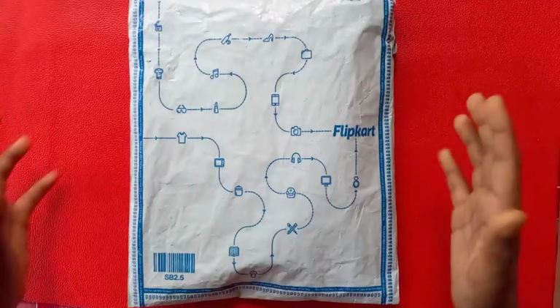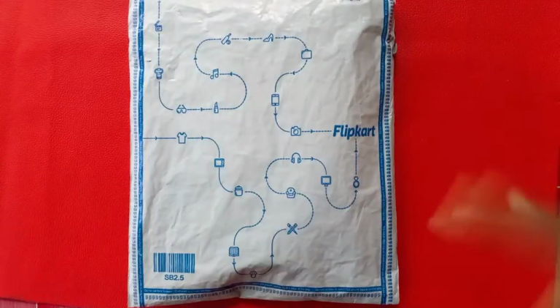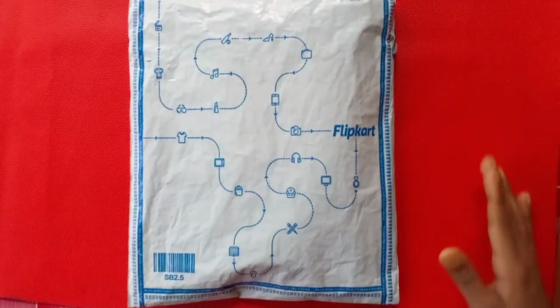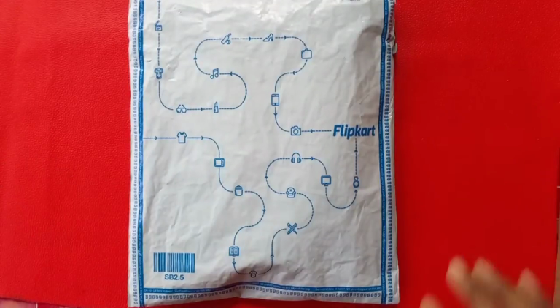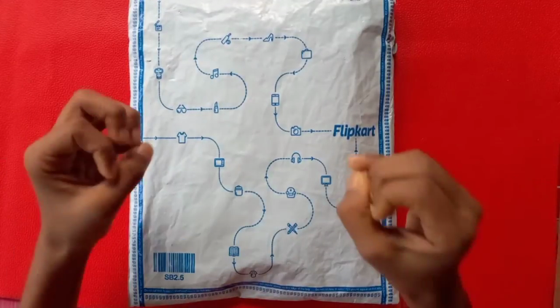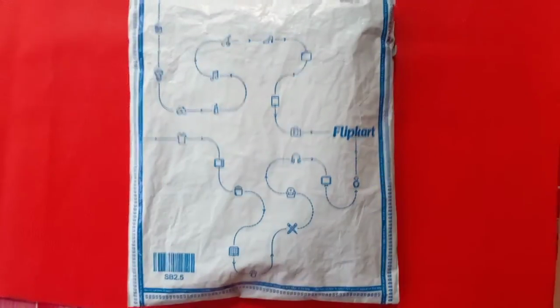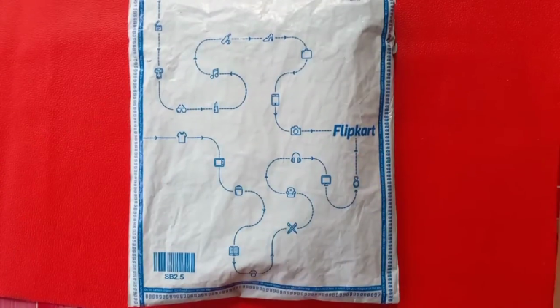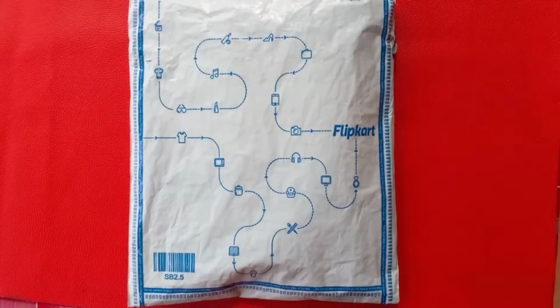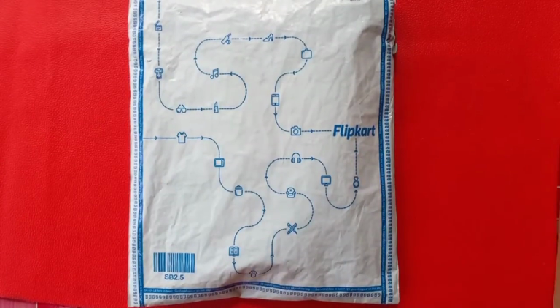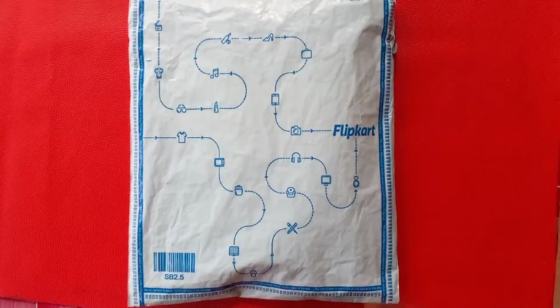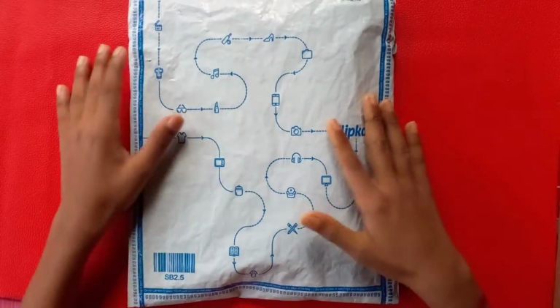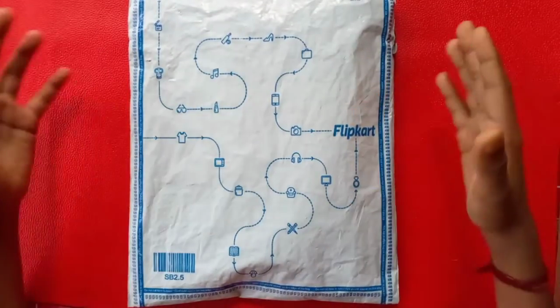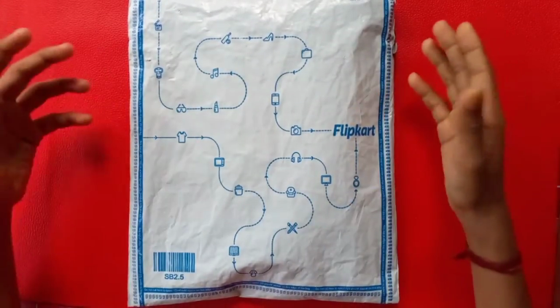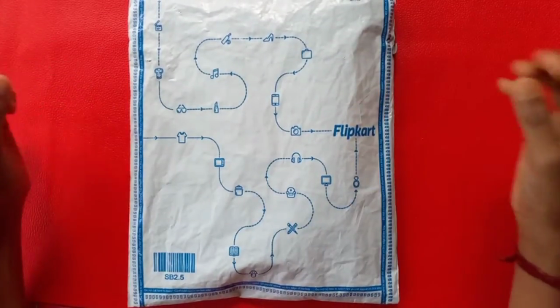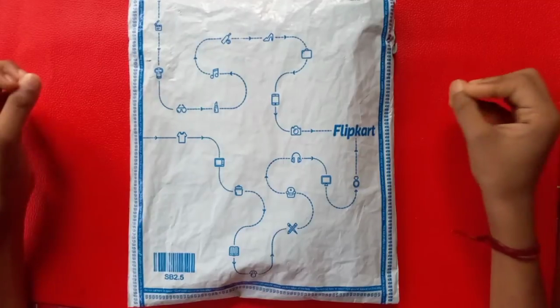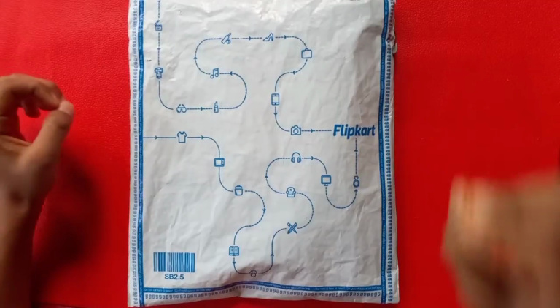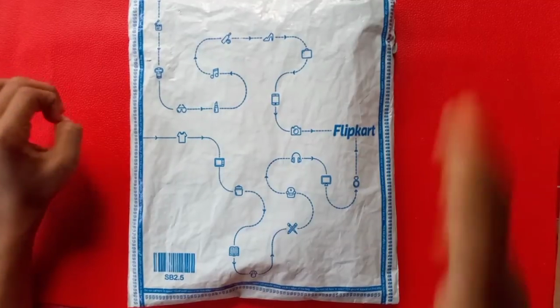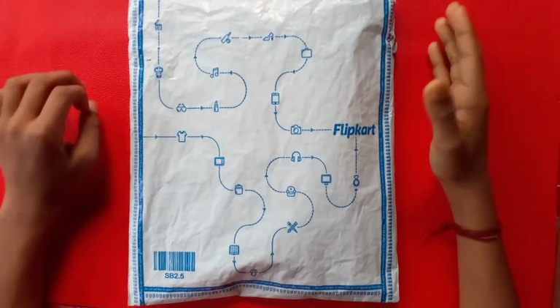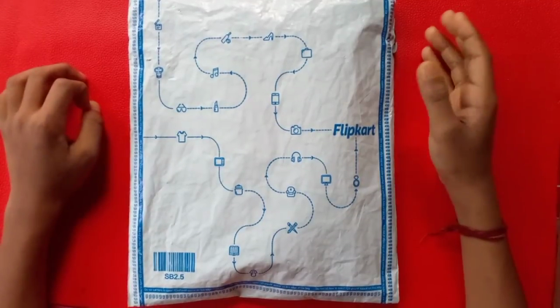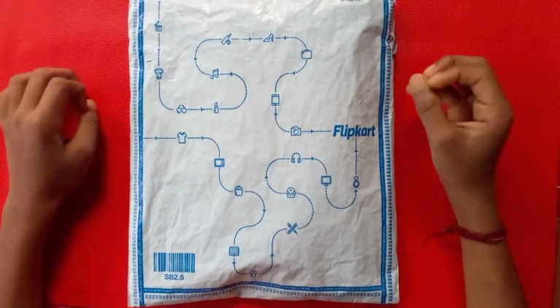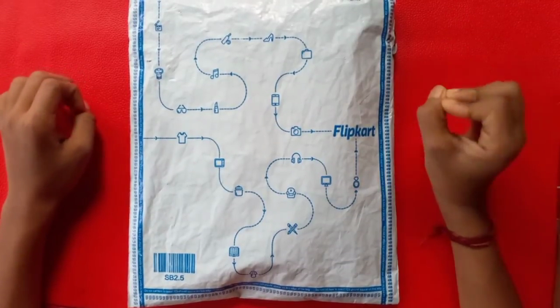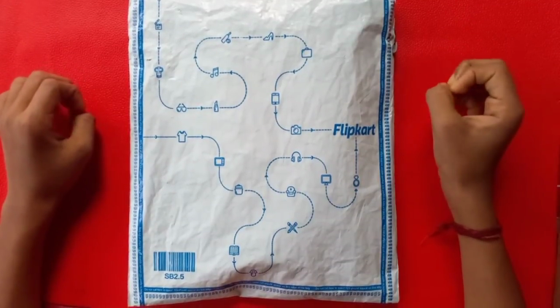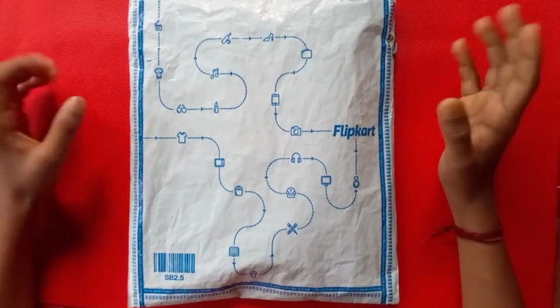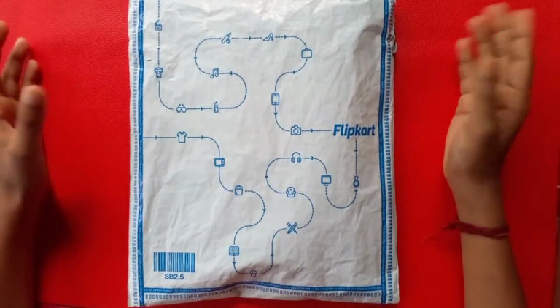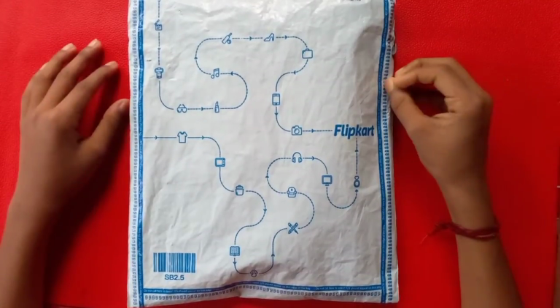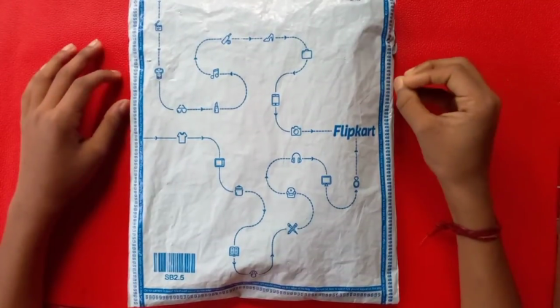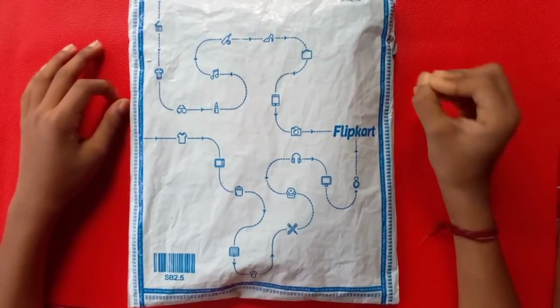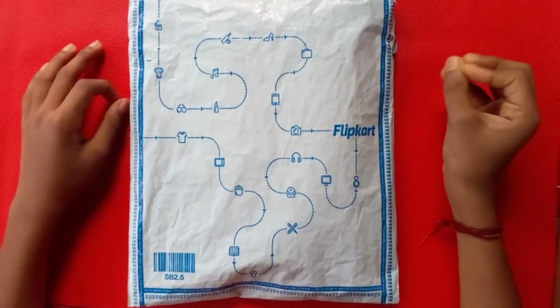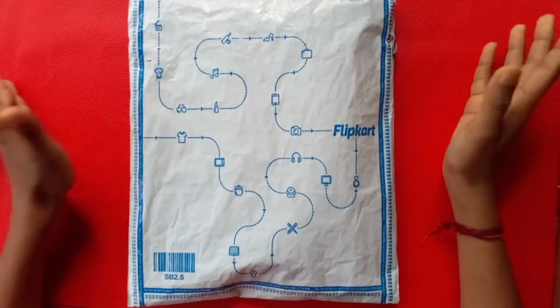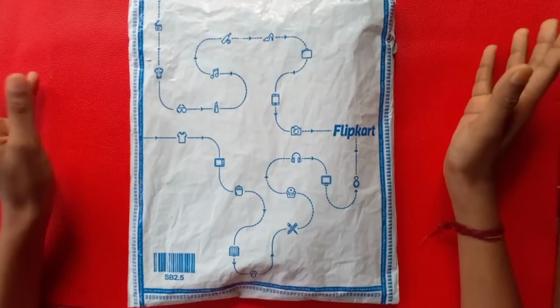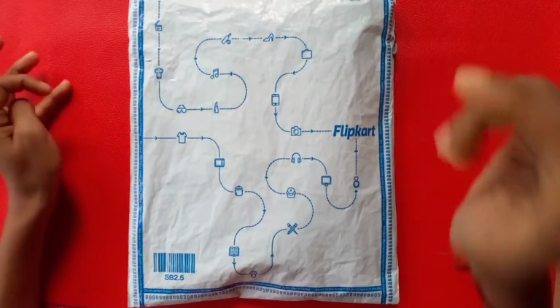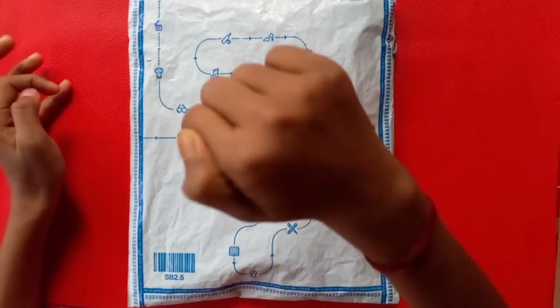Hey guys, welcome back to my channel. Today I am going to do a graphic pencil unboxing video. I got a parcel in the morning and I am going to unbox it. You can get a link in the description.